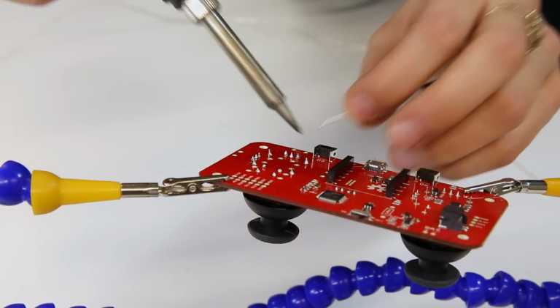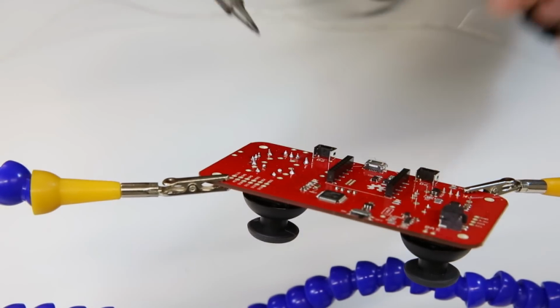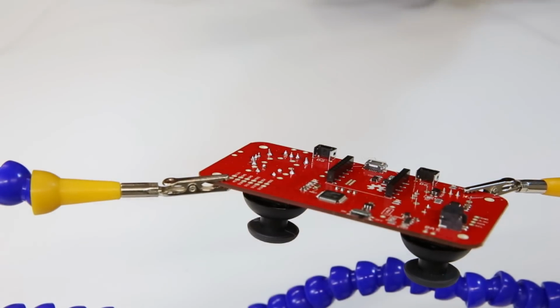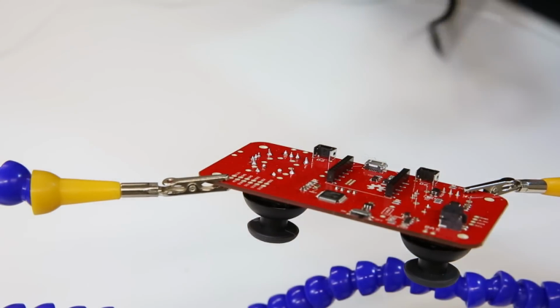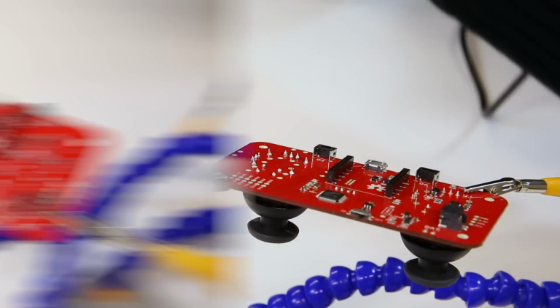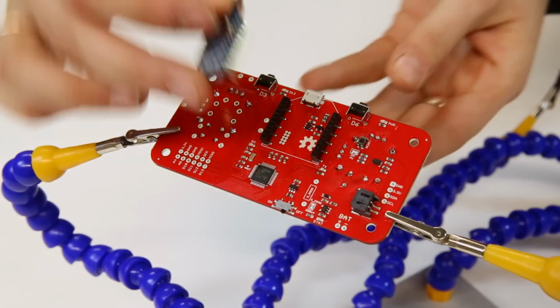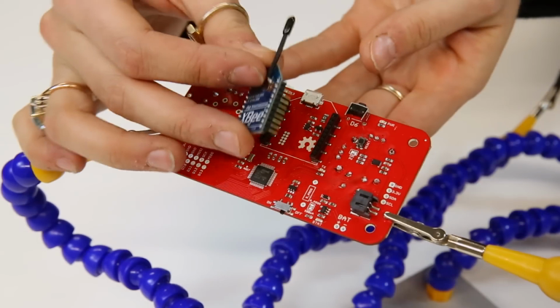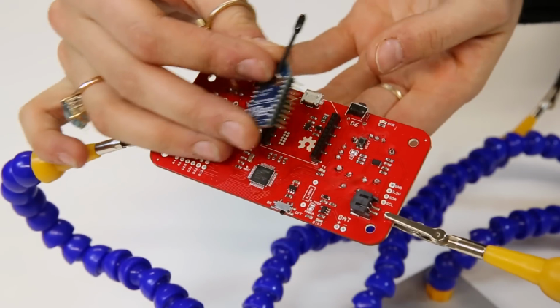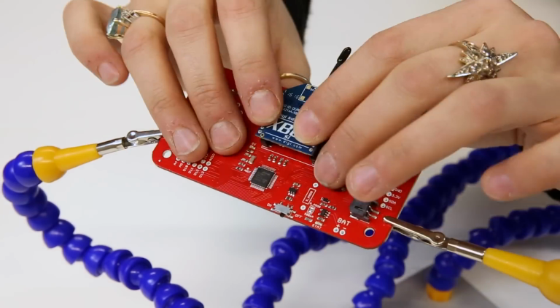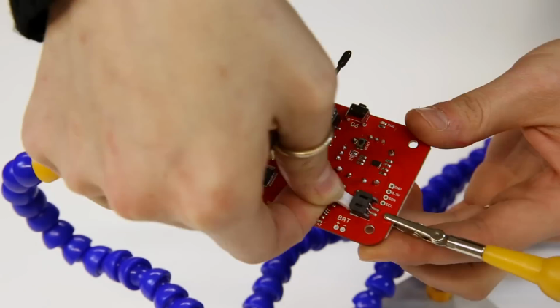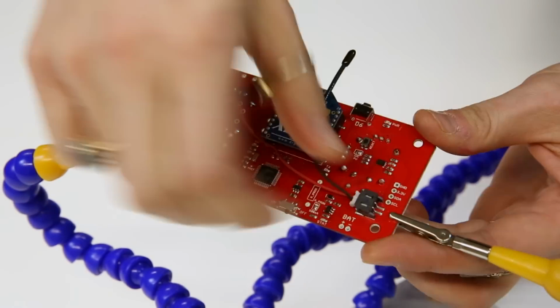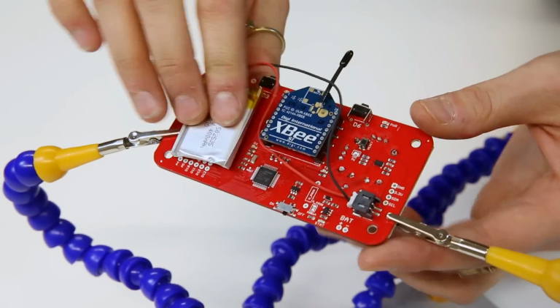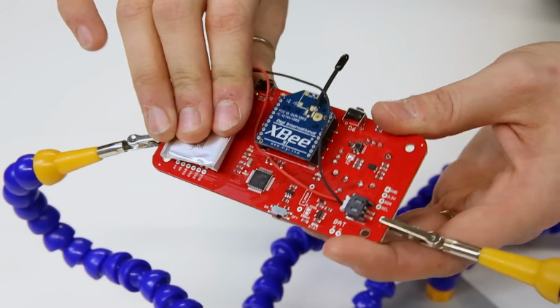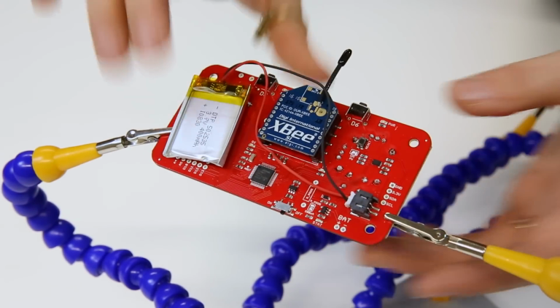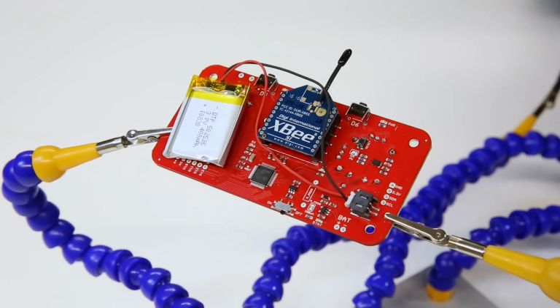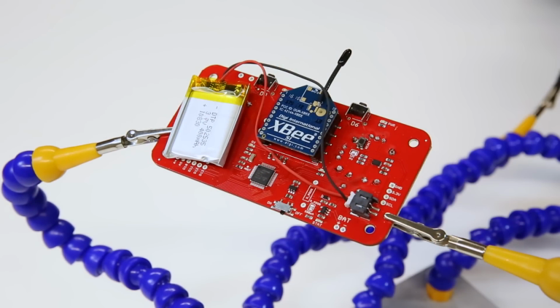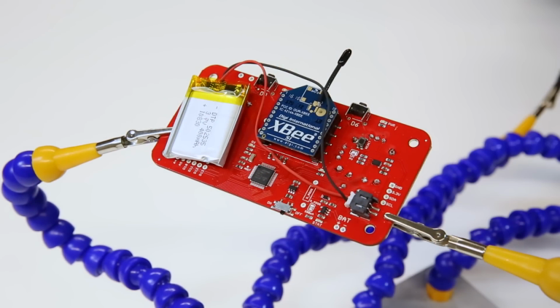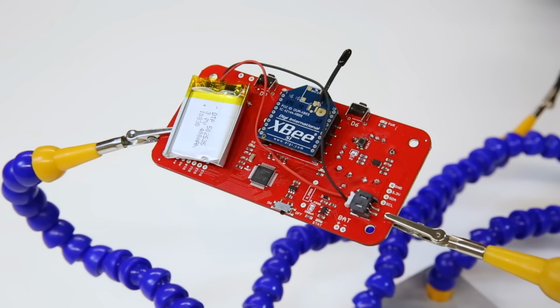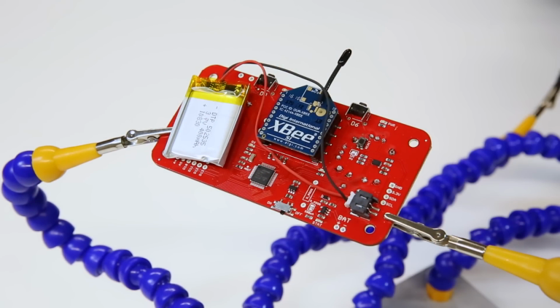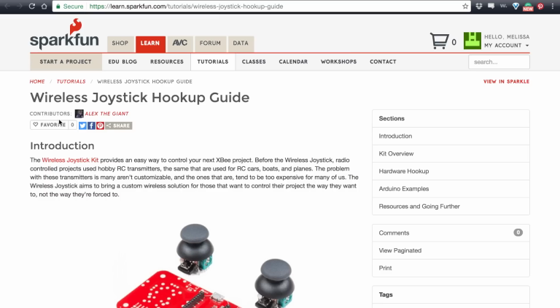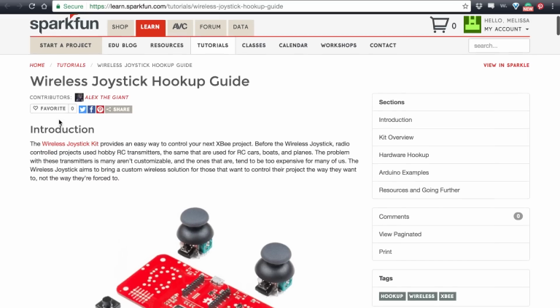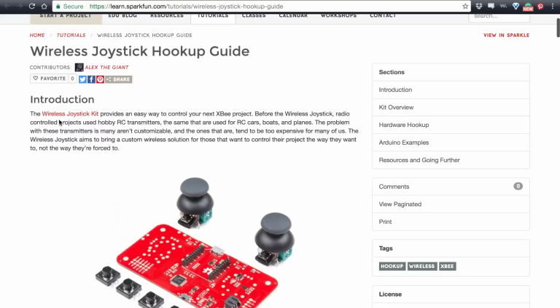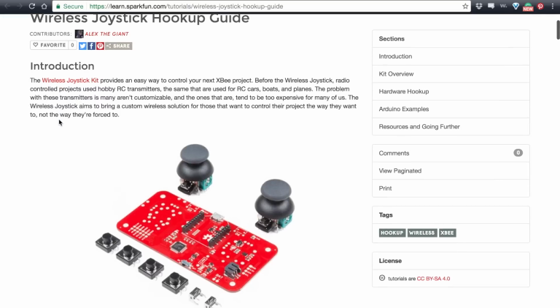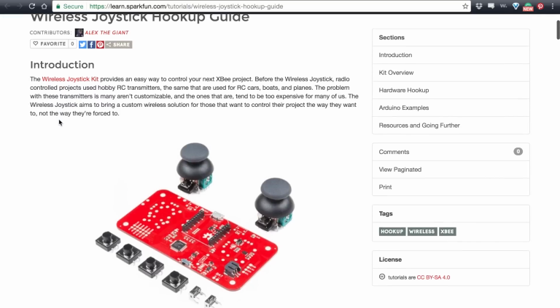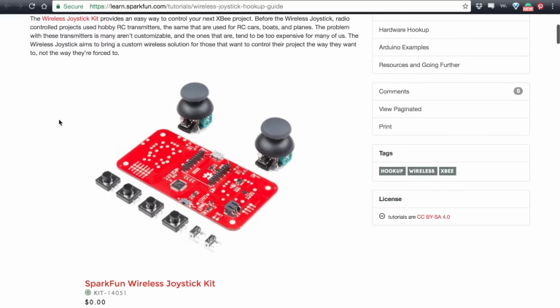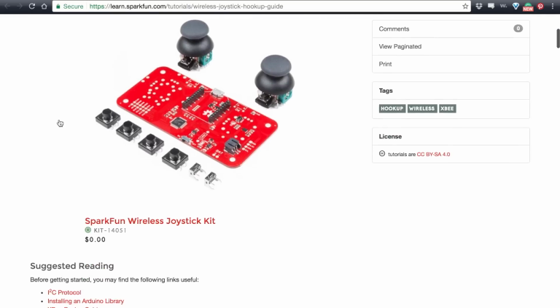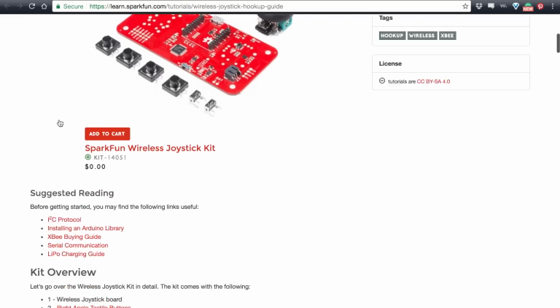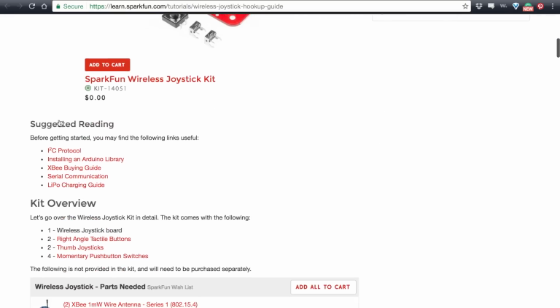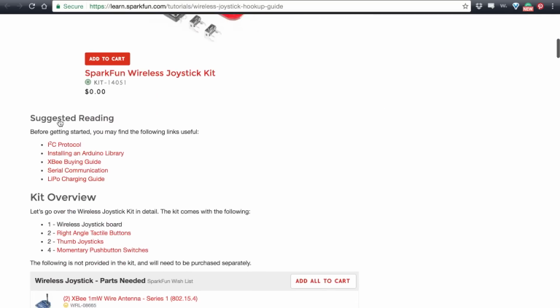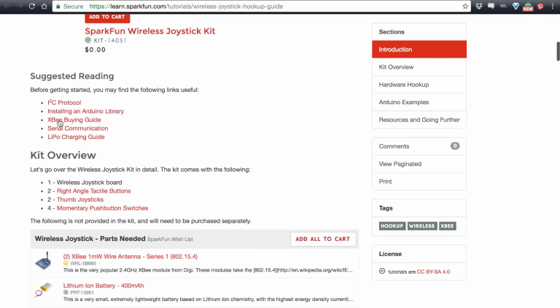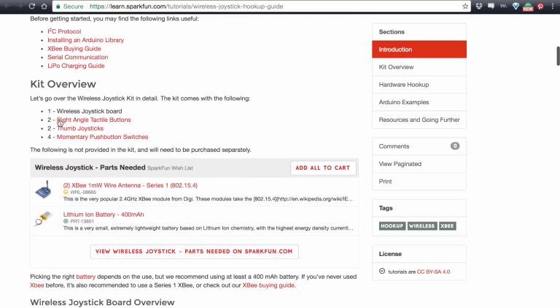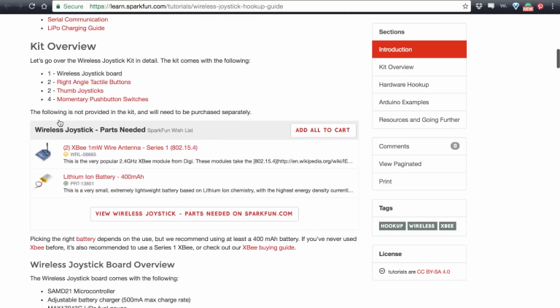Once everything is soldered, you will need to add the XBee wire antenna and the battery. In order to use the controller, you need to install both the Arduino SAMD and the SparkFun board definitions.